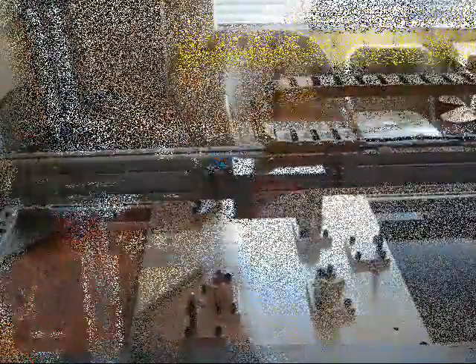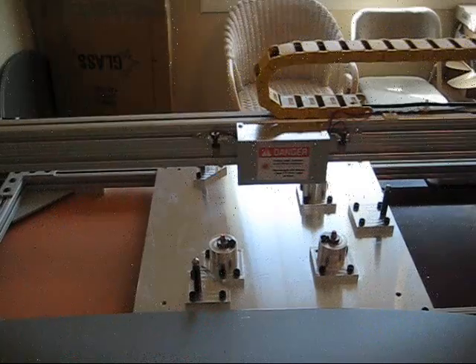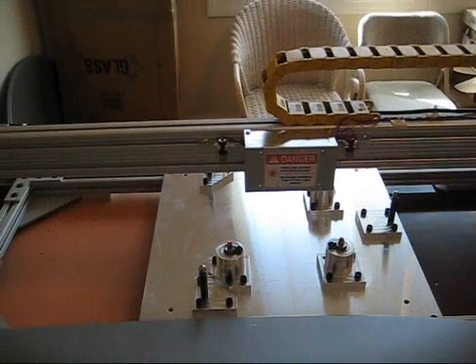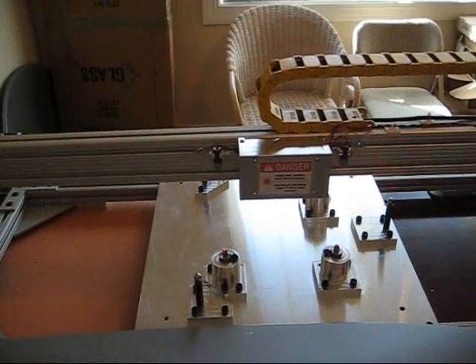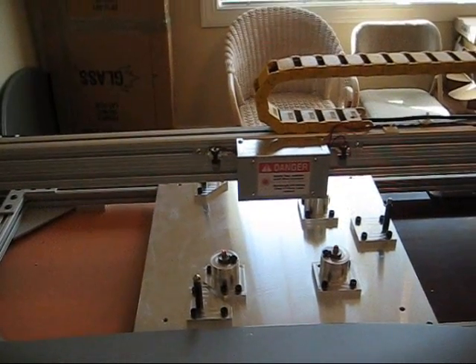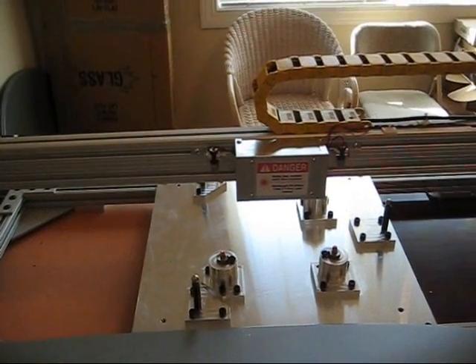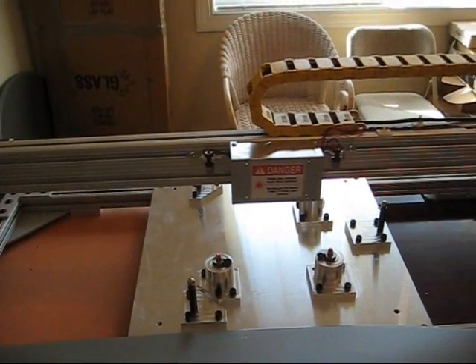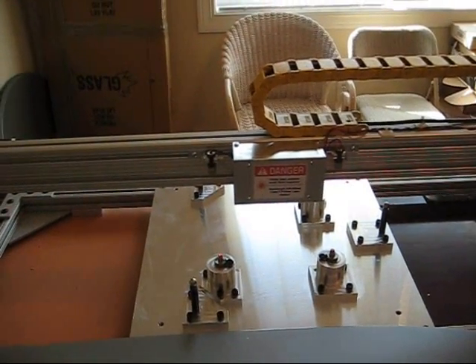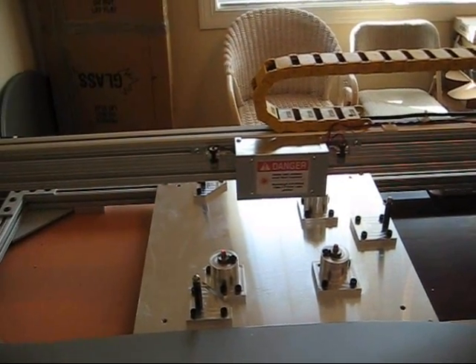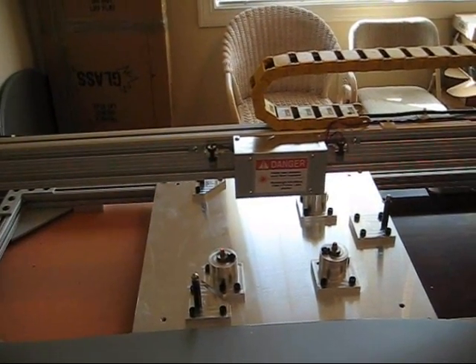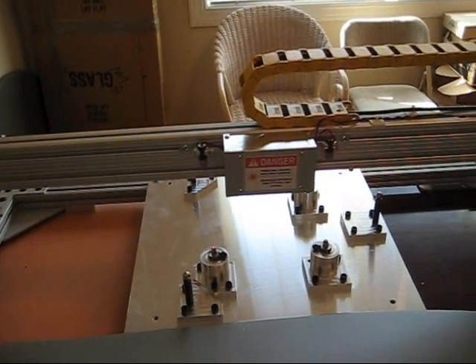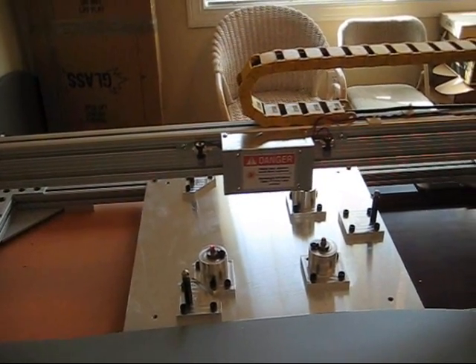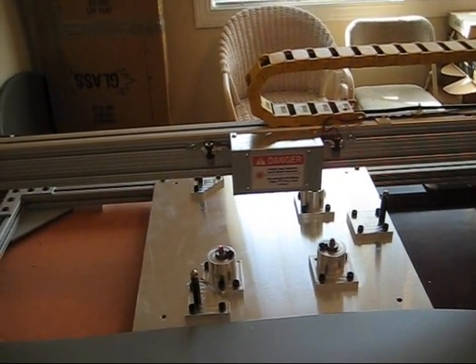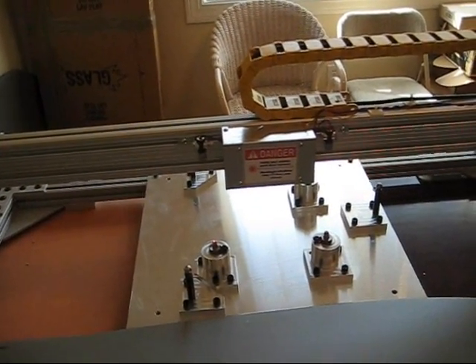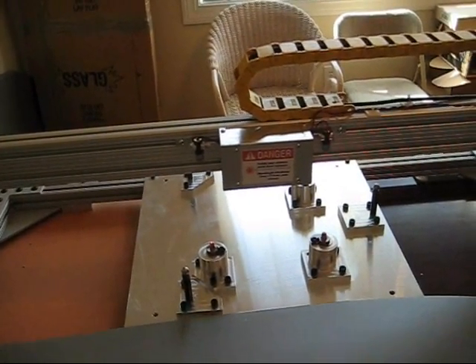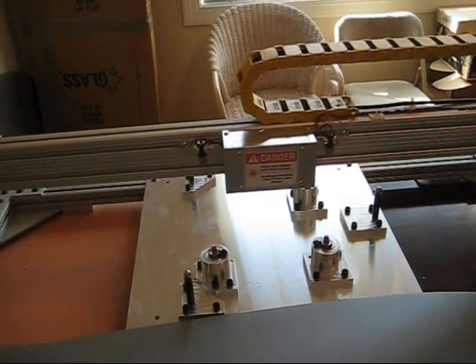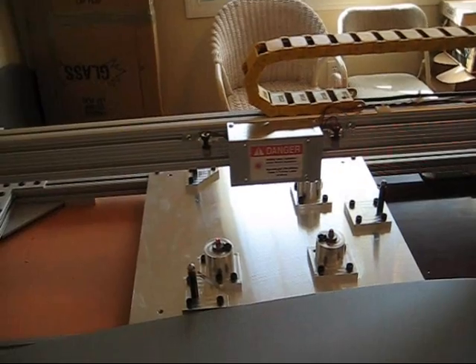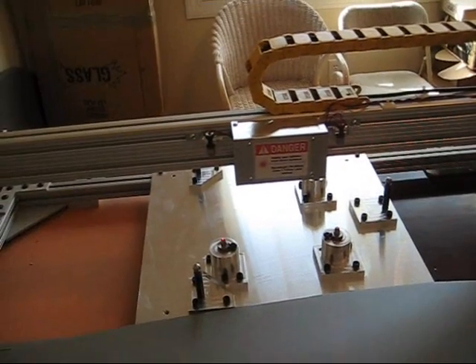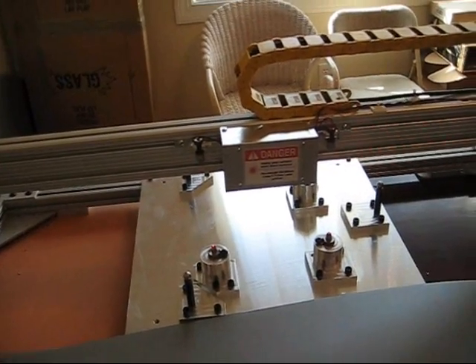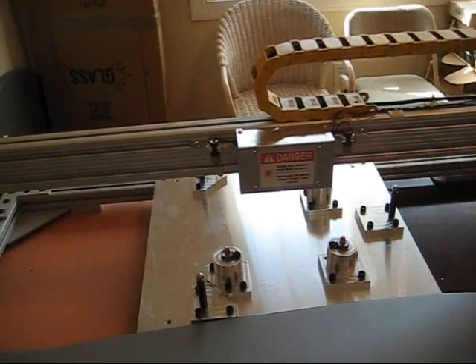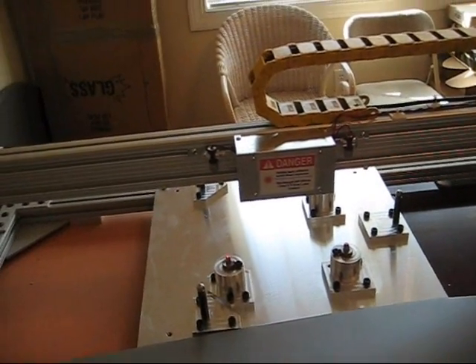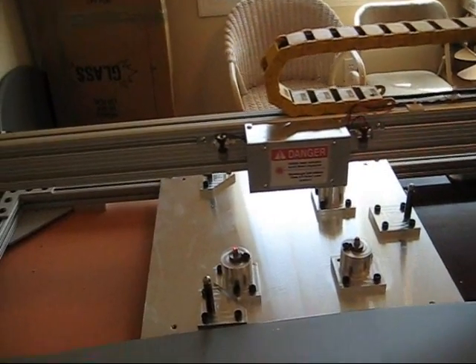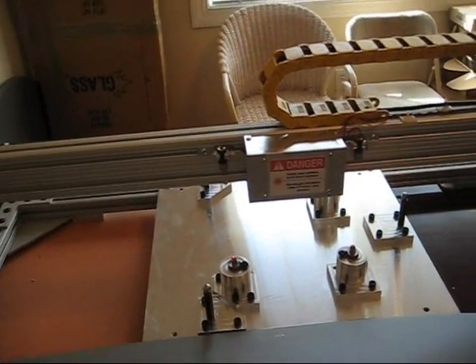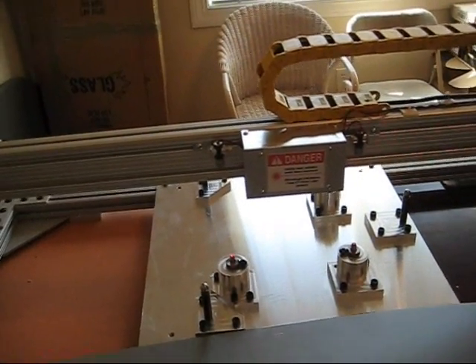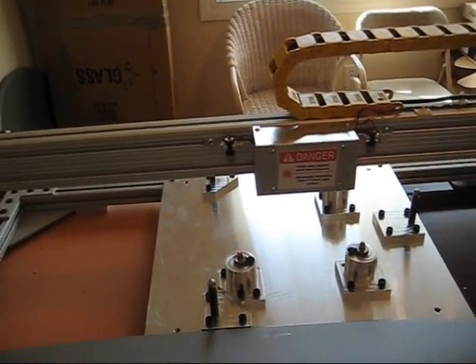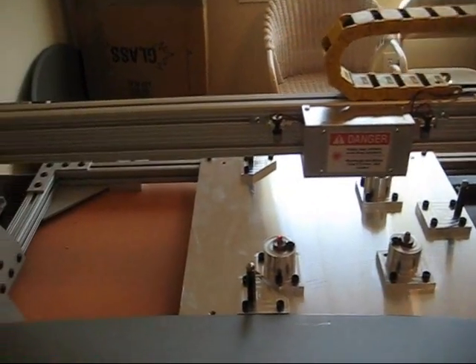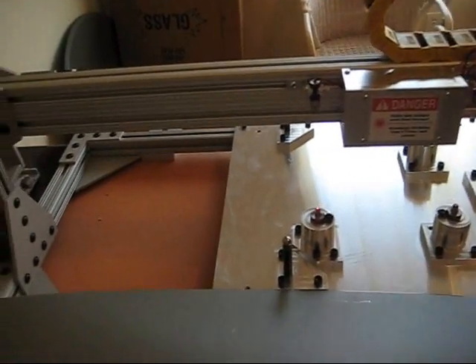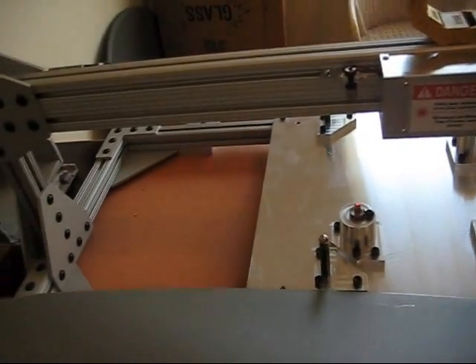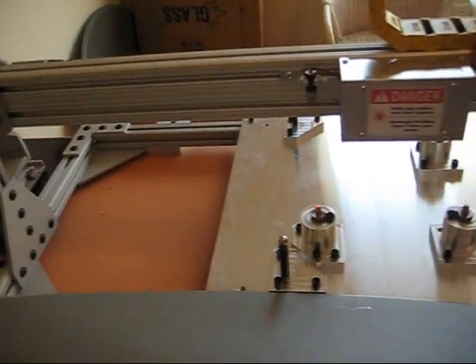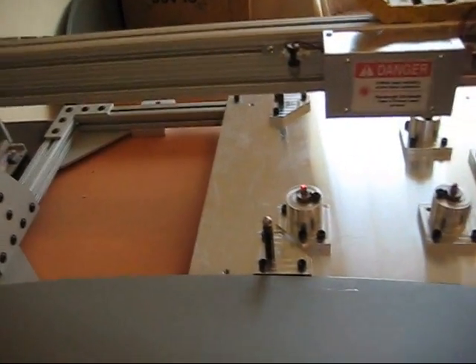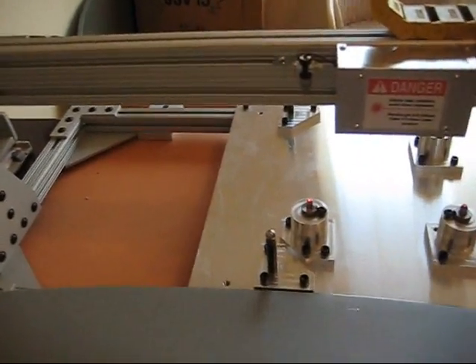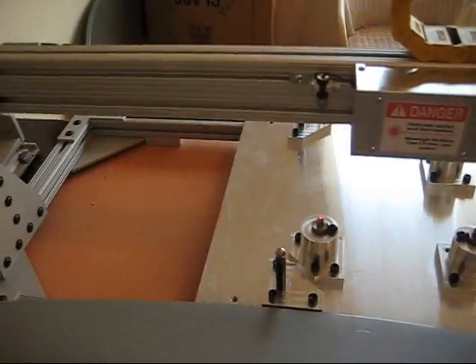Here again is the jig that the dish sits on. We're going to put the dish in now so you can see the laser guidance system — difficult to do with one hand.